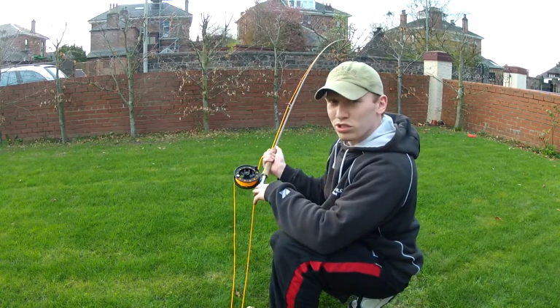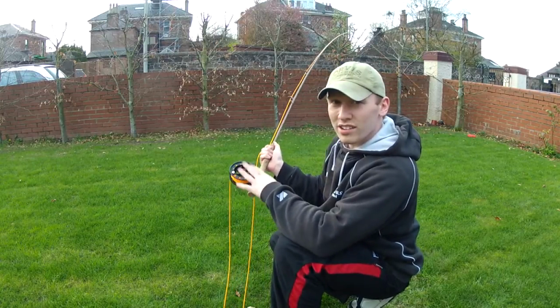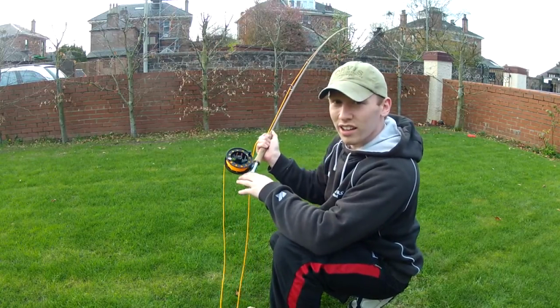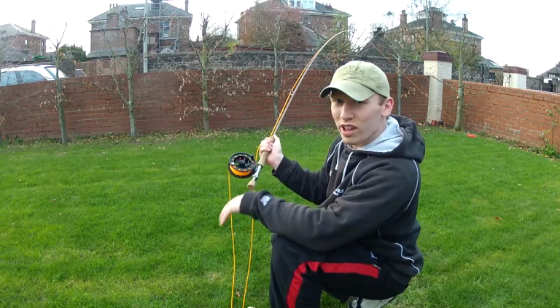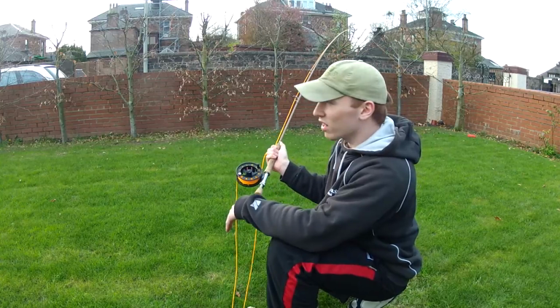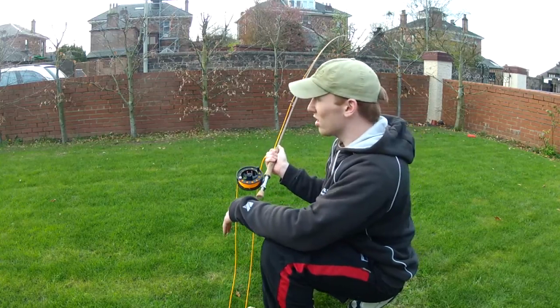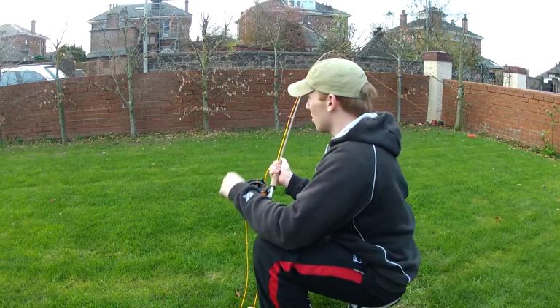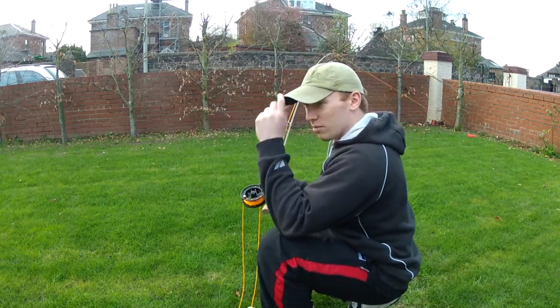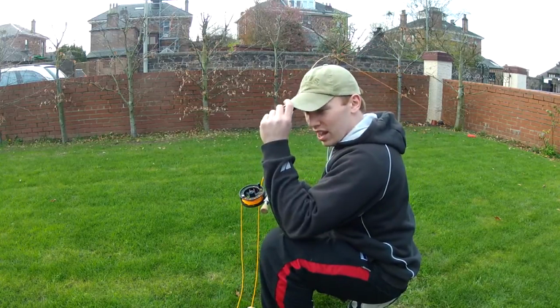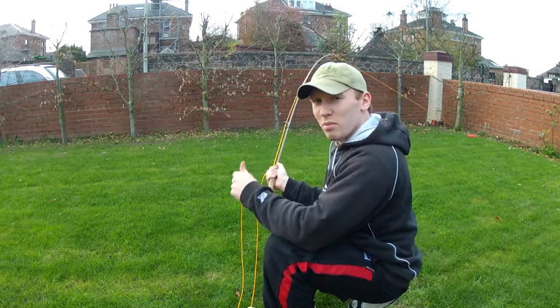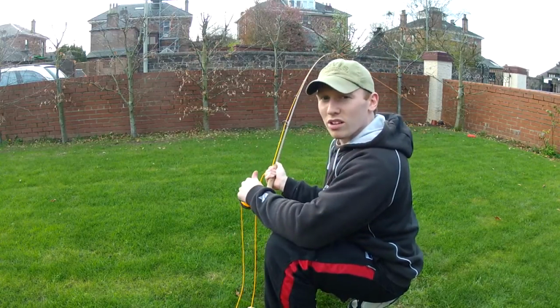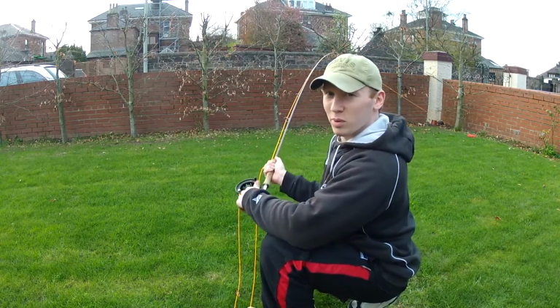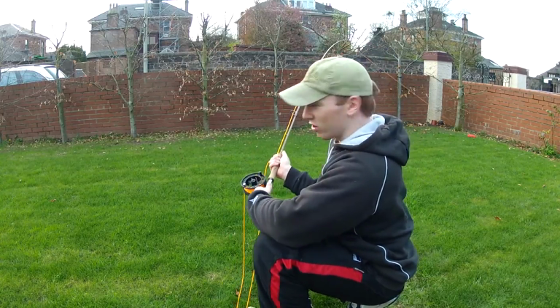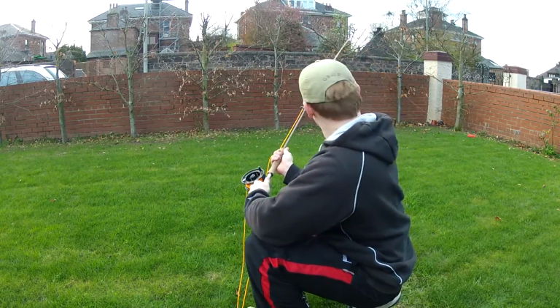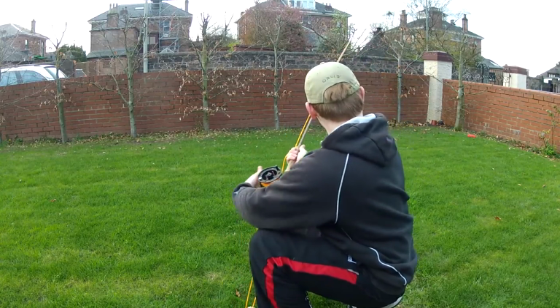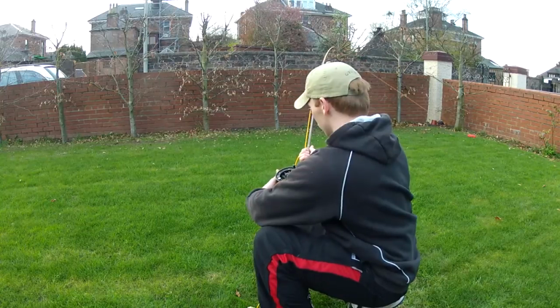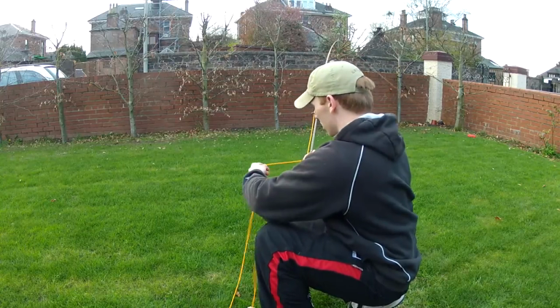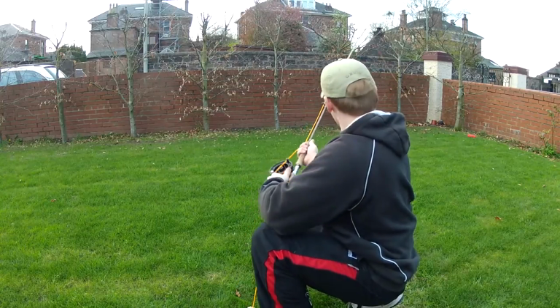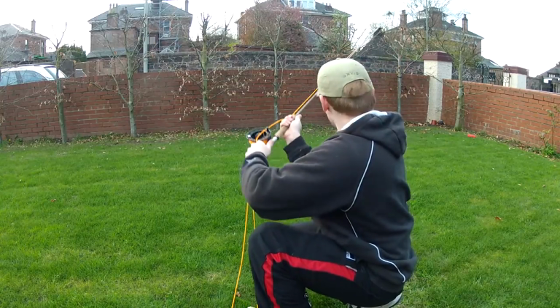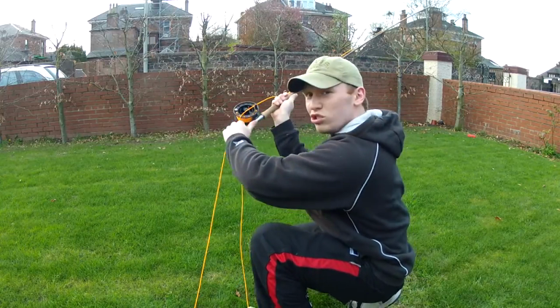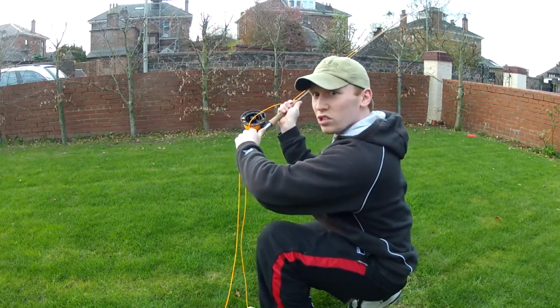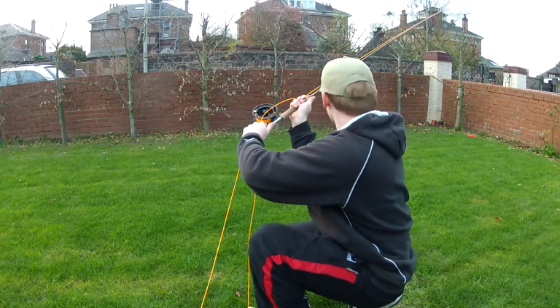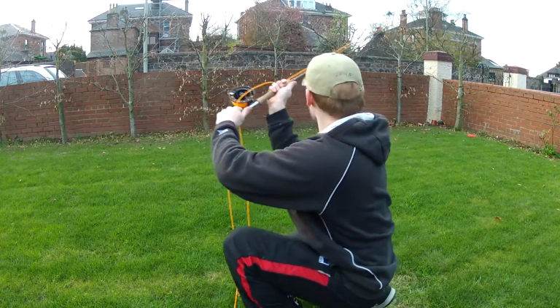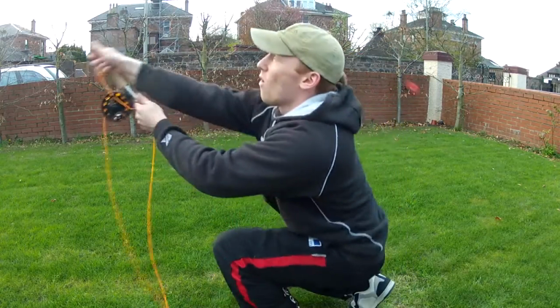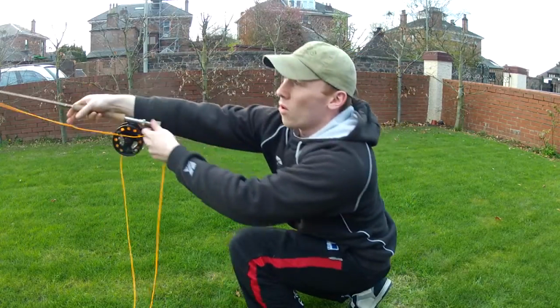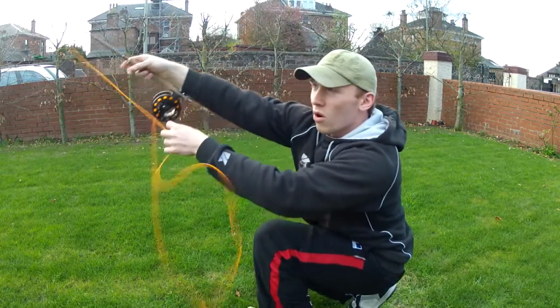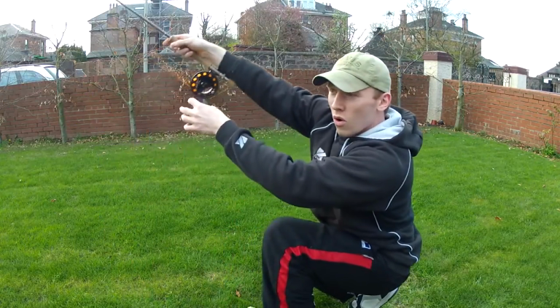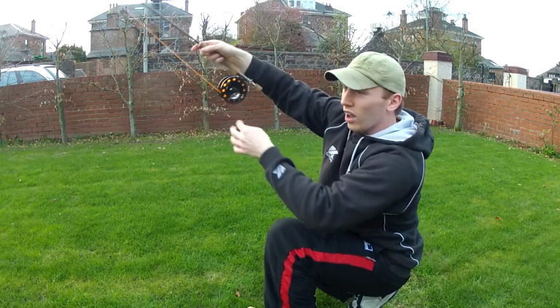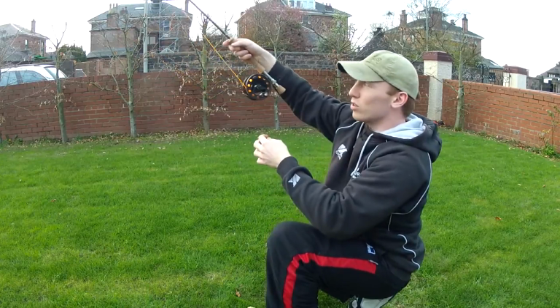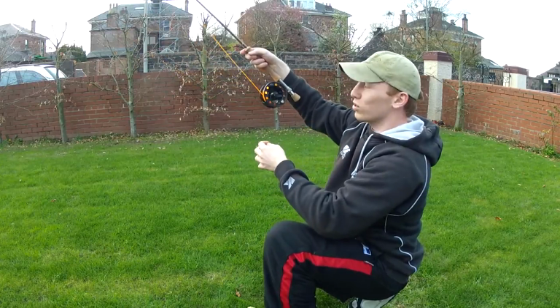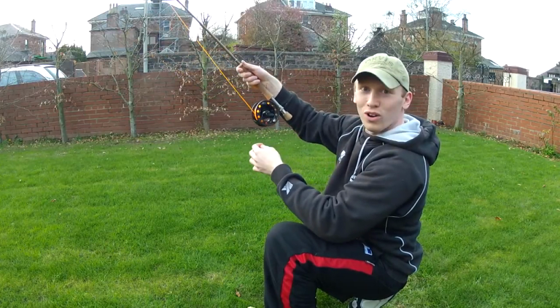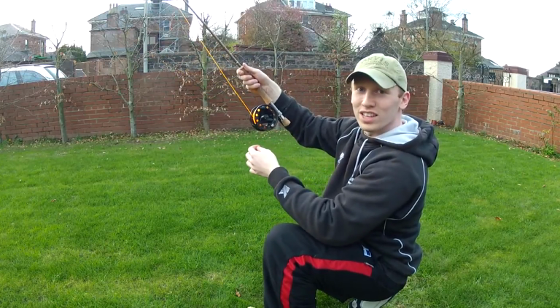Just using a standard nine foot, nine weight fly rod, but we're gonna cast it a bit more like a spinning rod. Quick demonstration — just chuck it and chance it. There we go, and out it goes. See that?